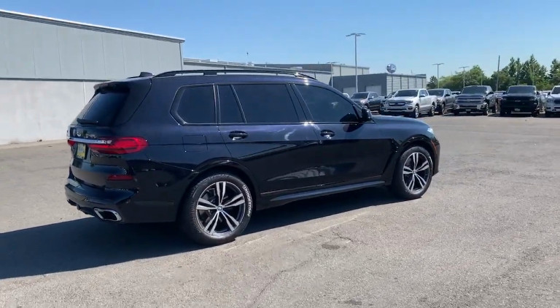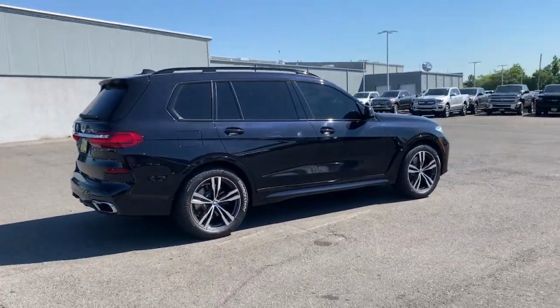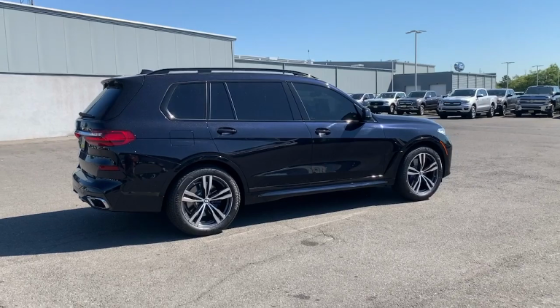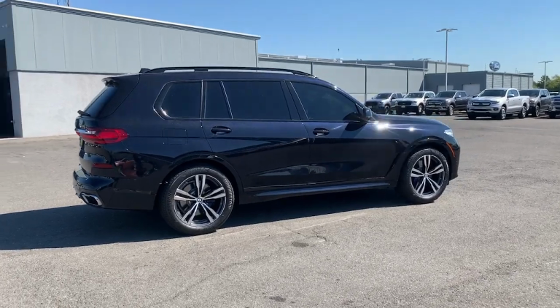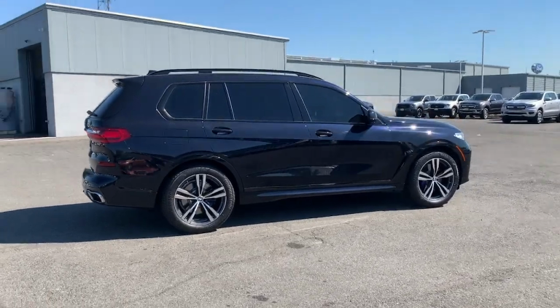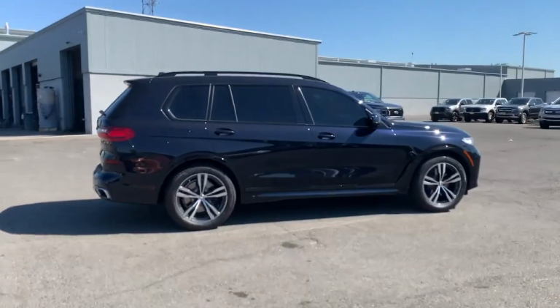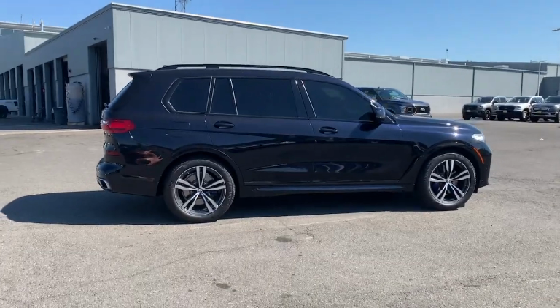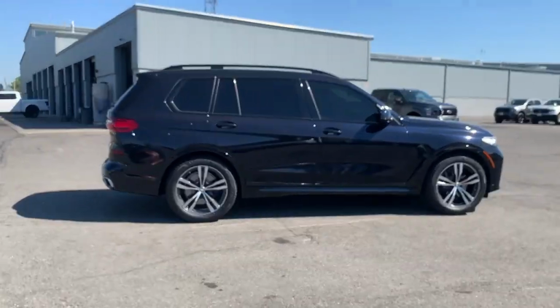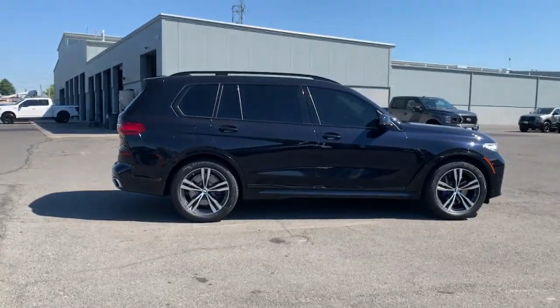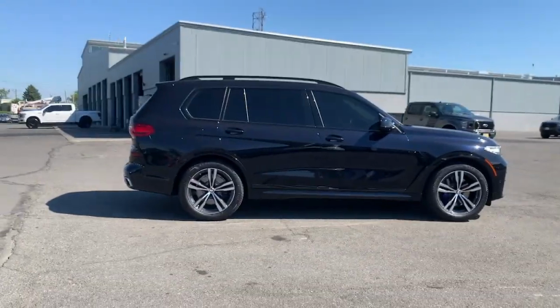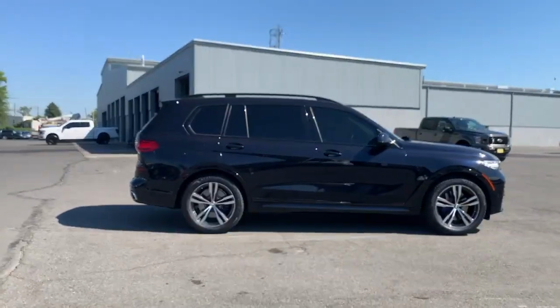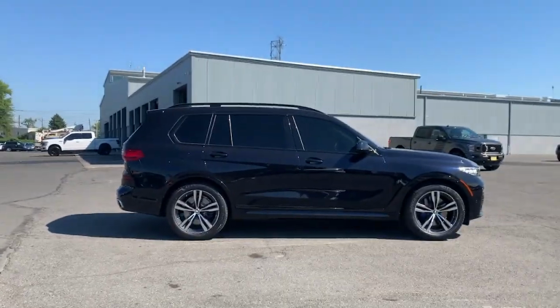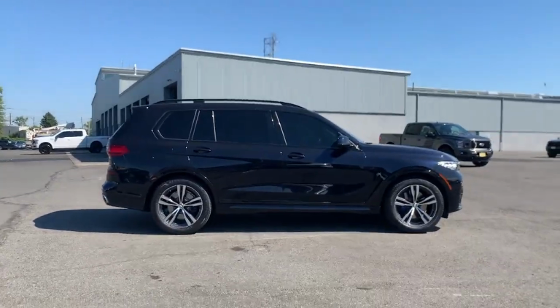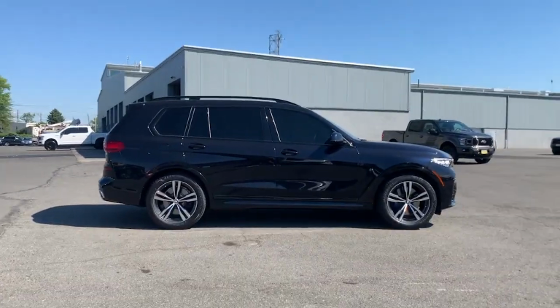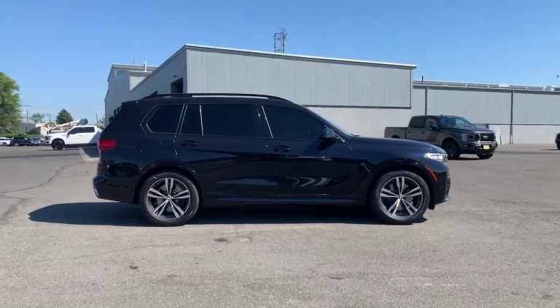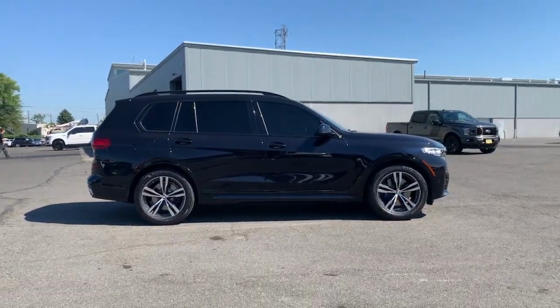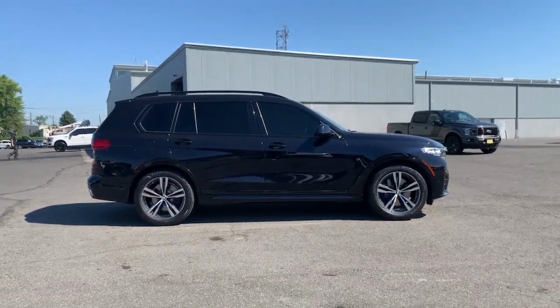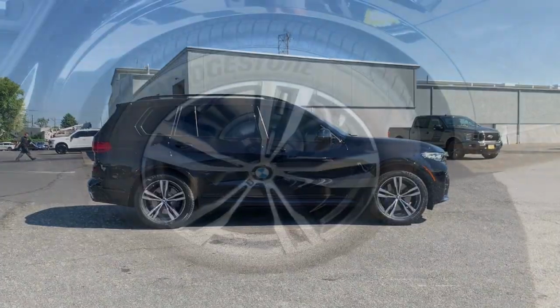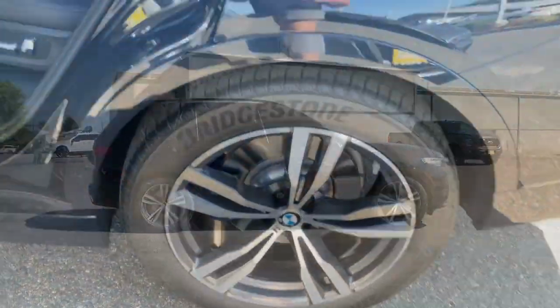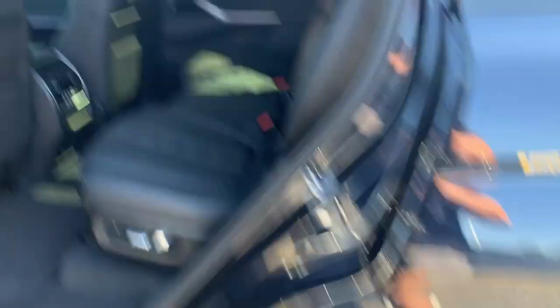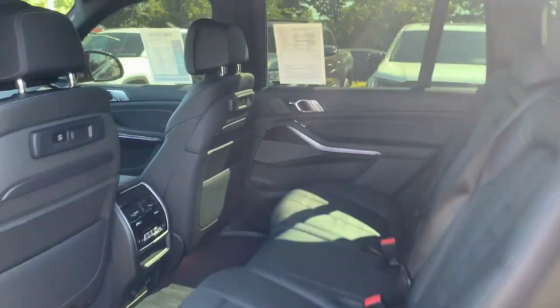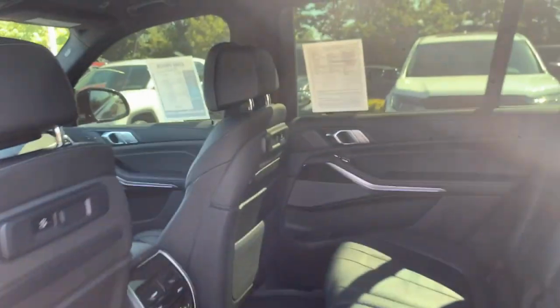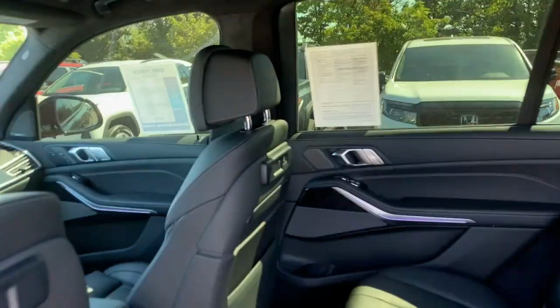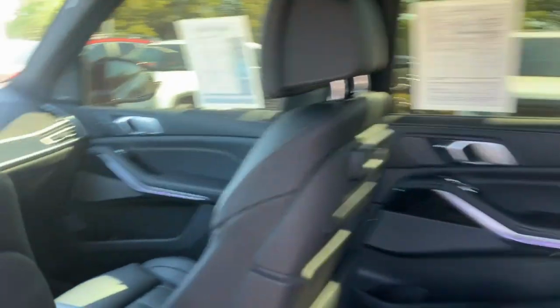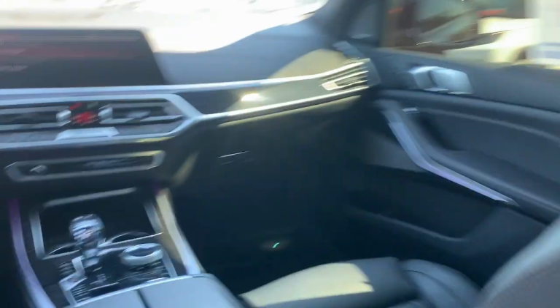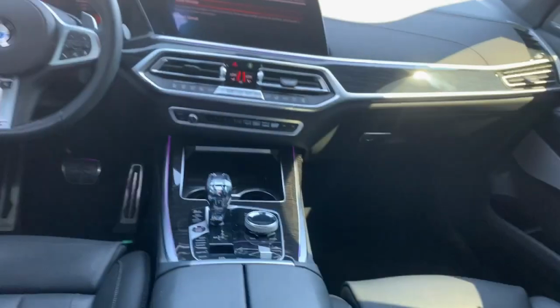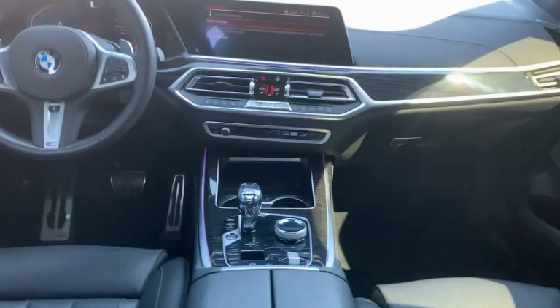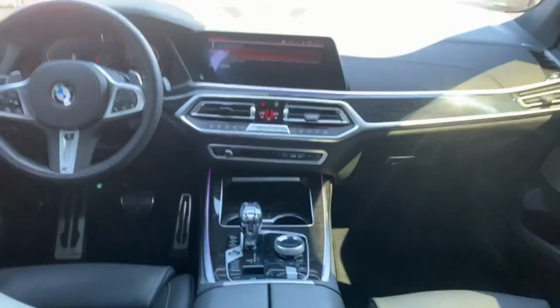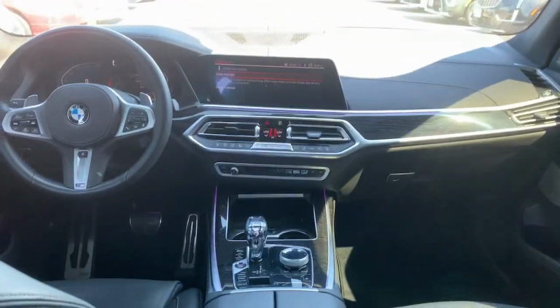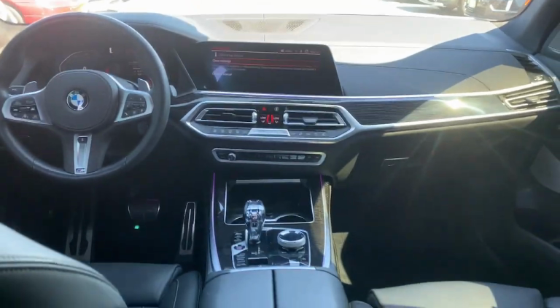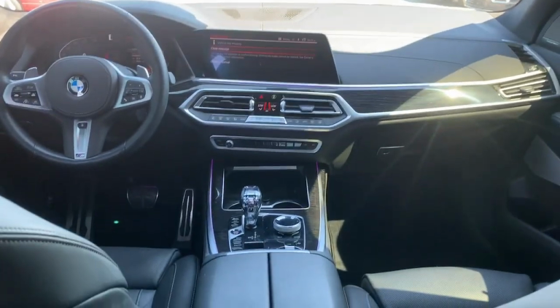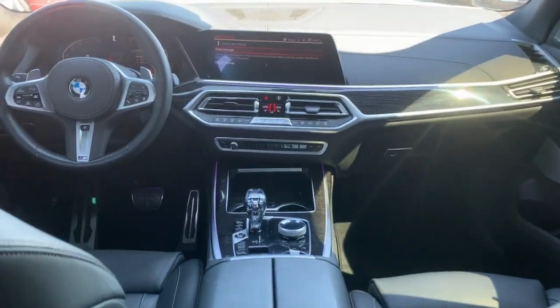The following are some of this vehicle's highlighted options: navigation system, keyless entry, sun moonroof, power passenger seat, remote engine start, fog lamps.